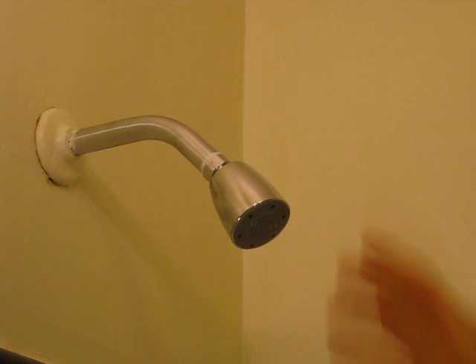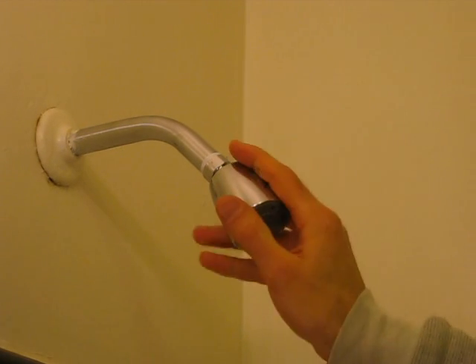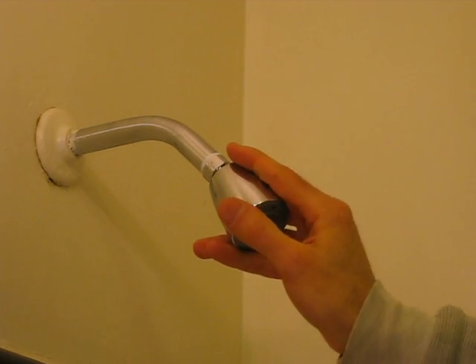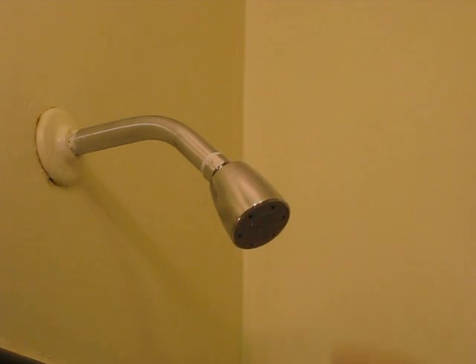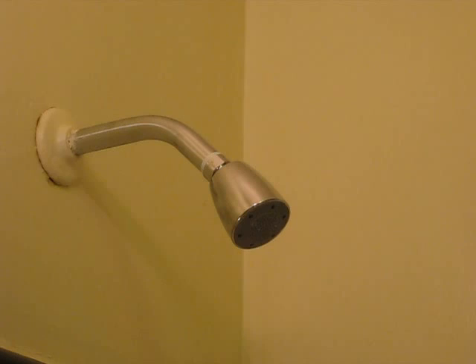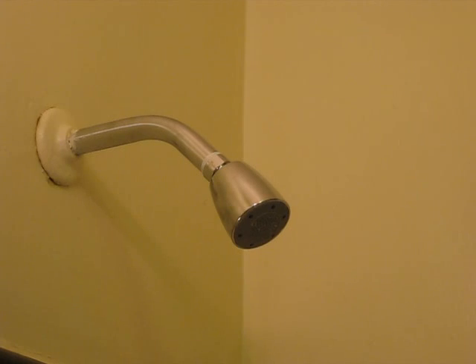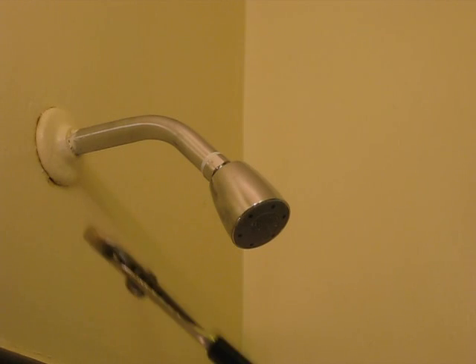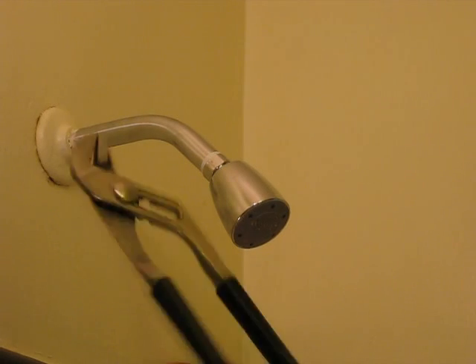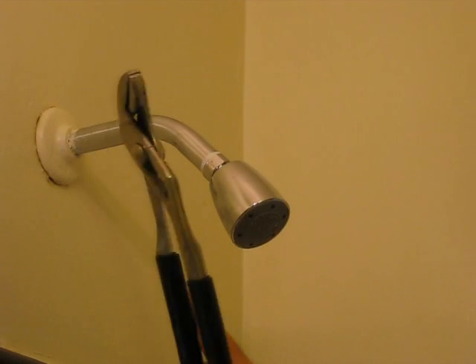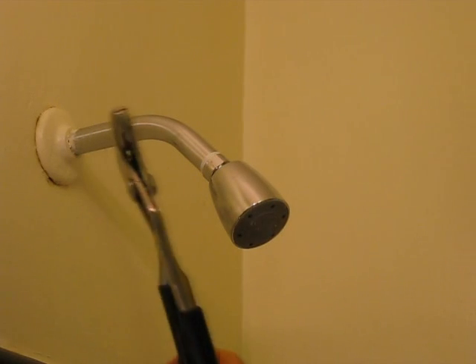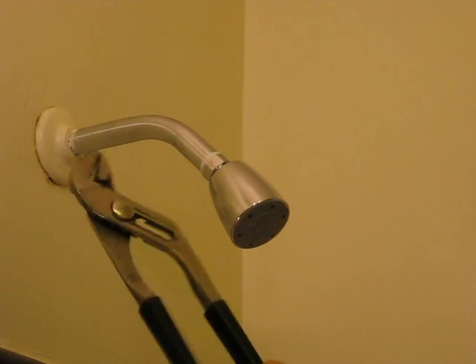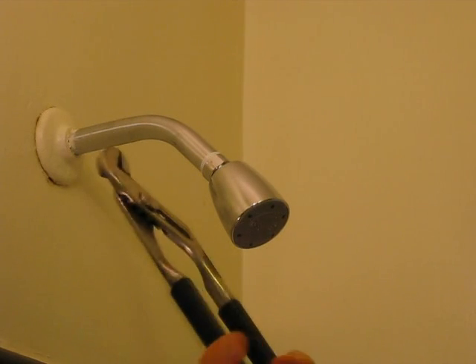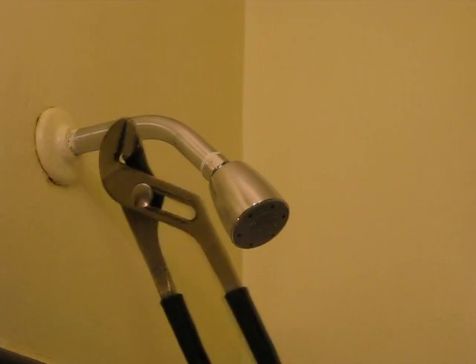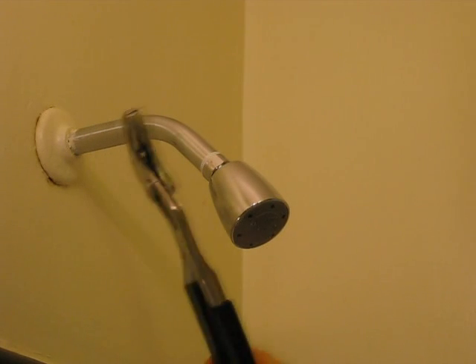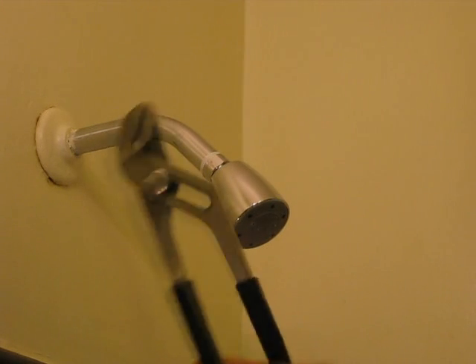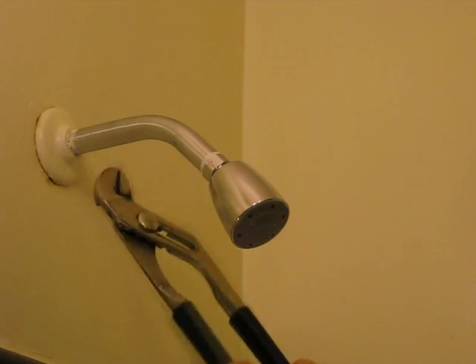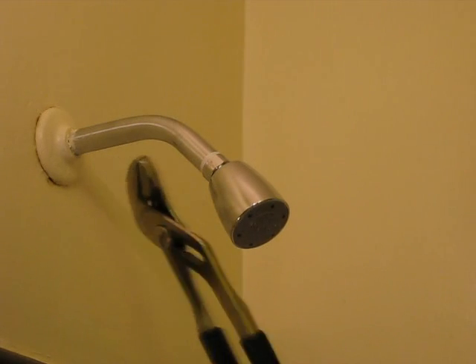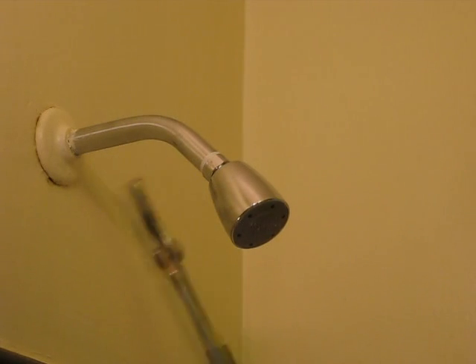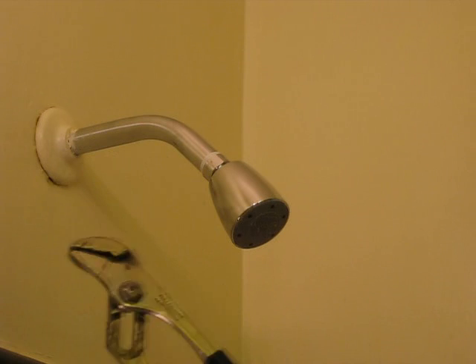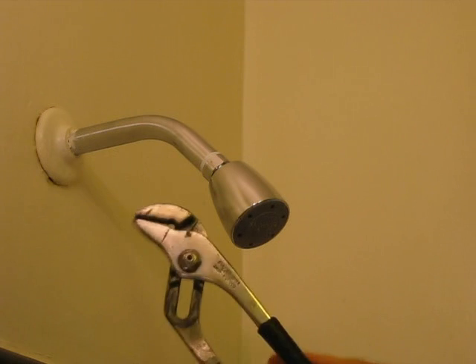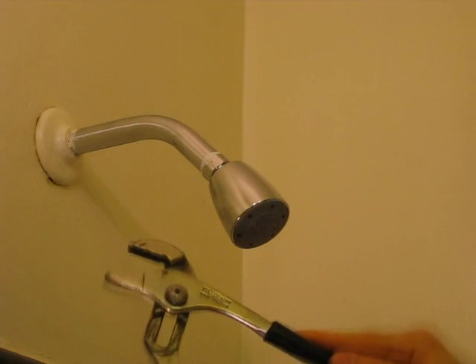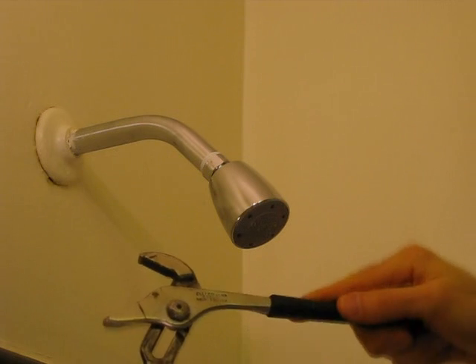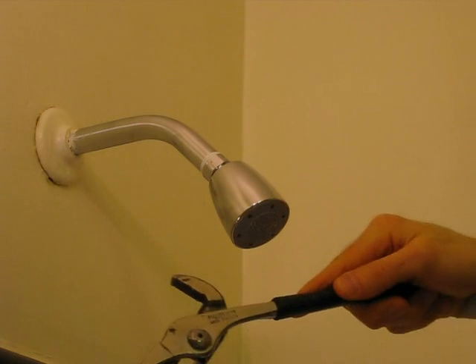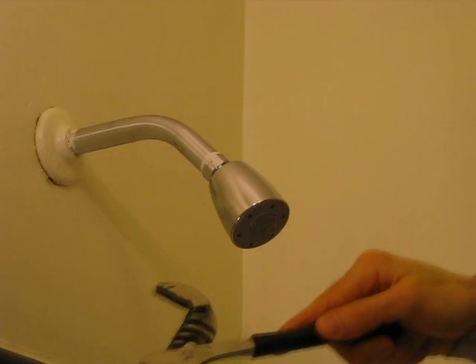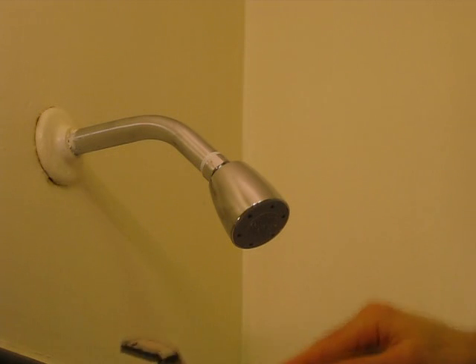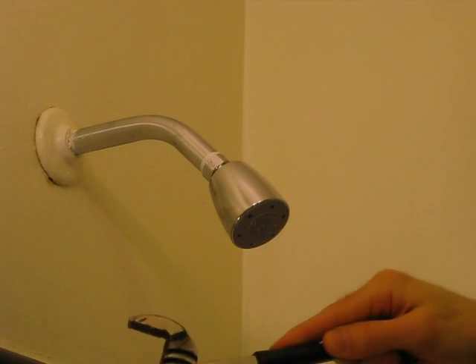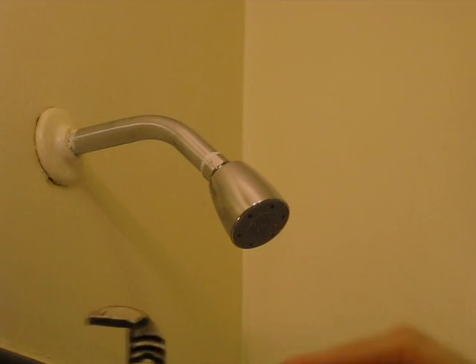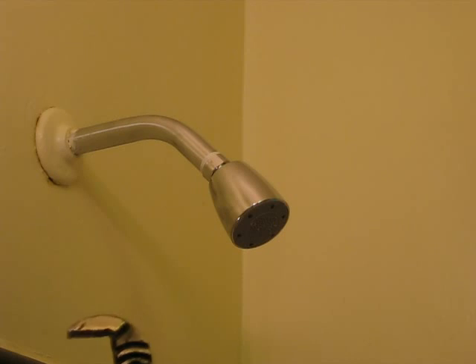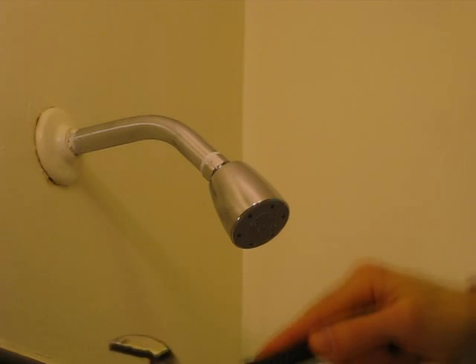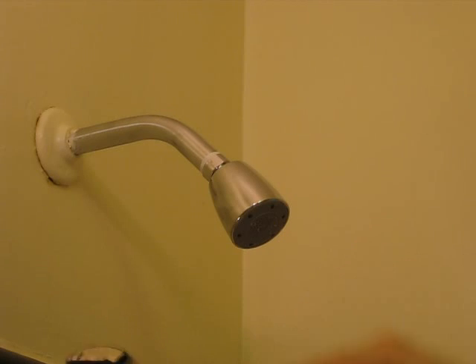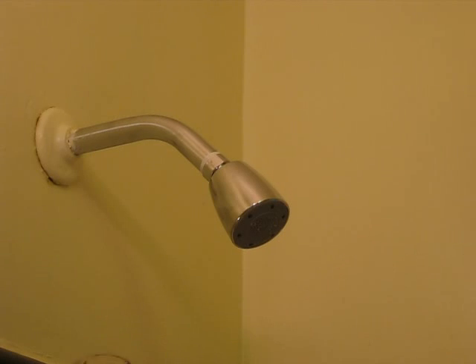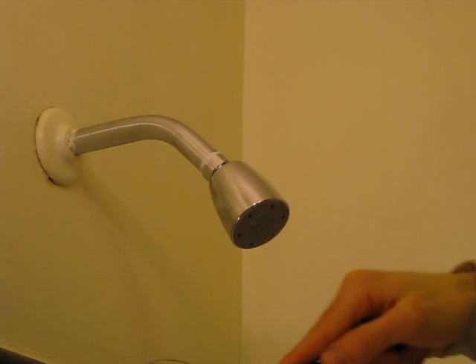The first step is to remove the old shower head. To do that I'll use these channel locks, also known as water pump pliers — they come under a variety of names. Simply turn them and then you can move them to any distance you want.